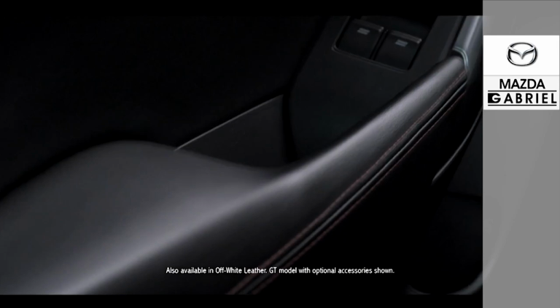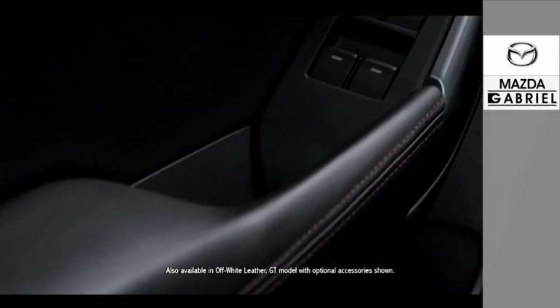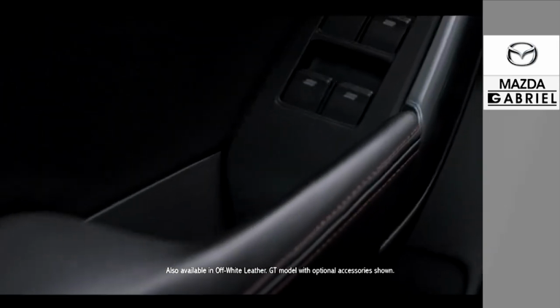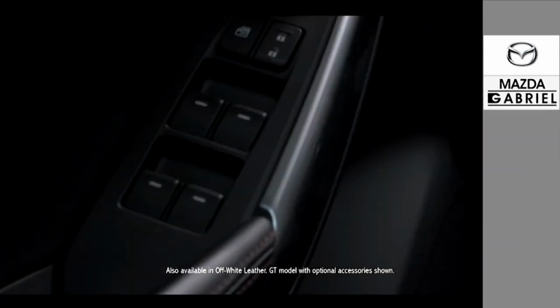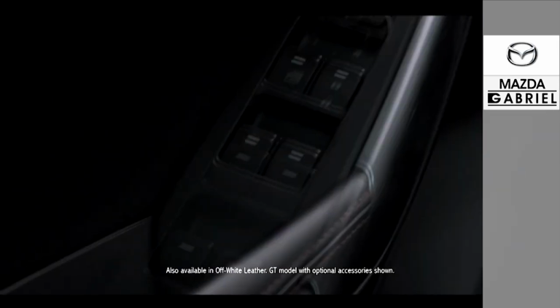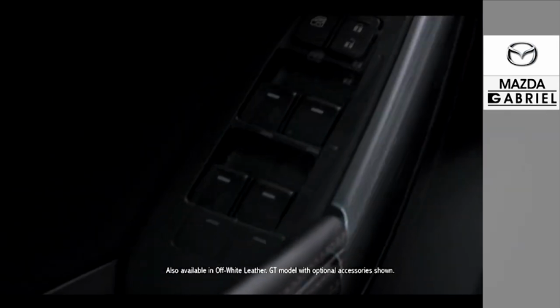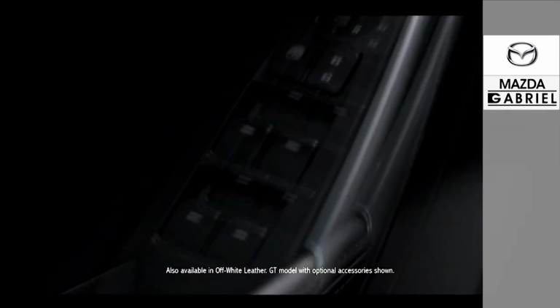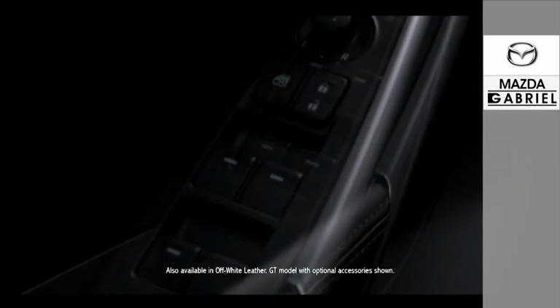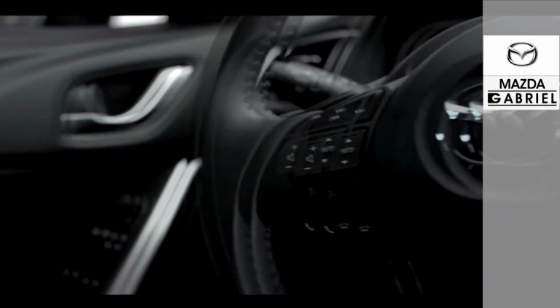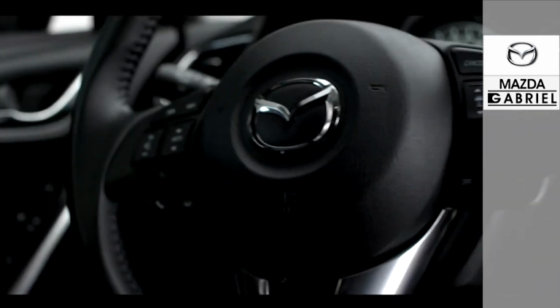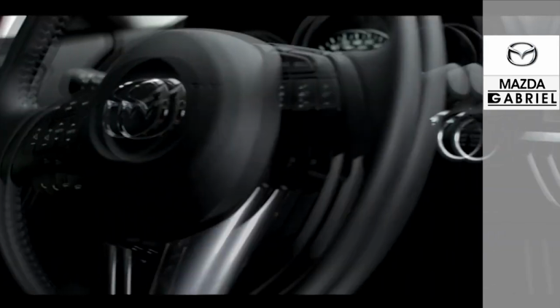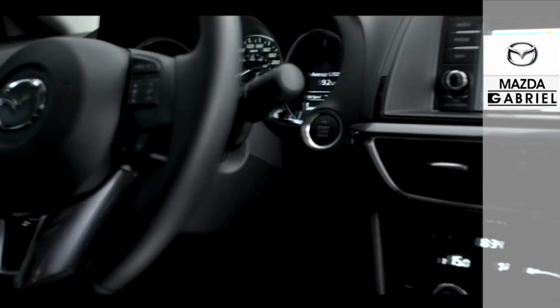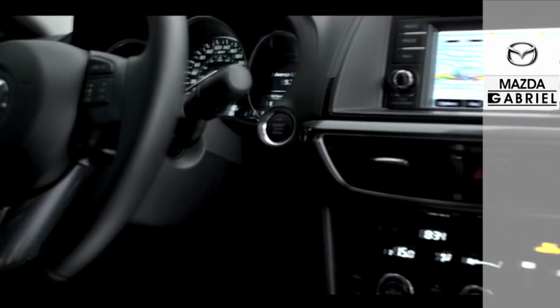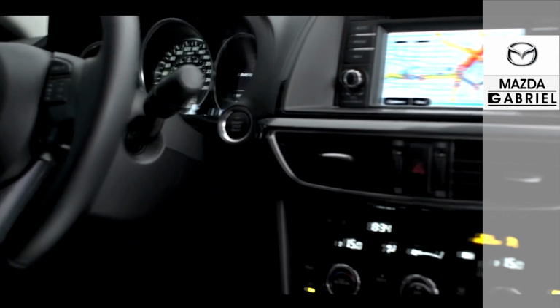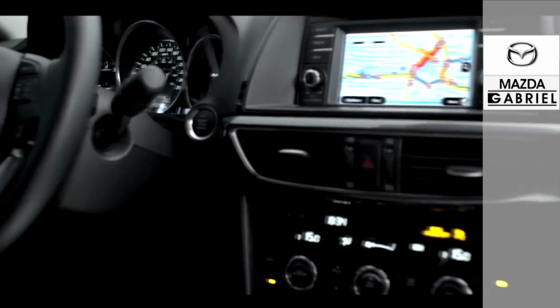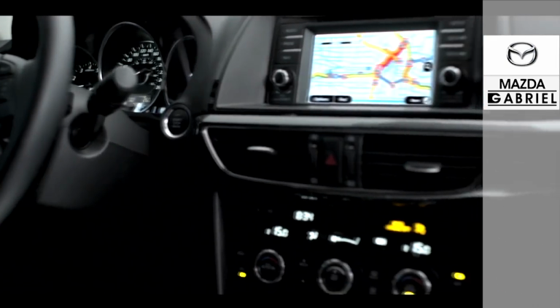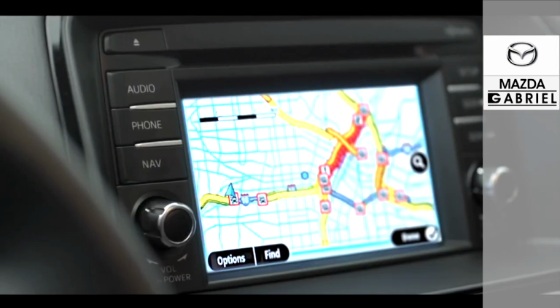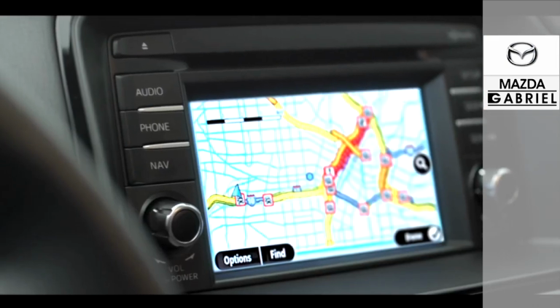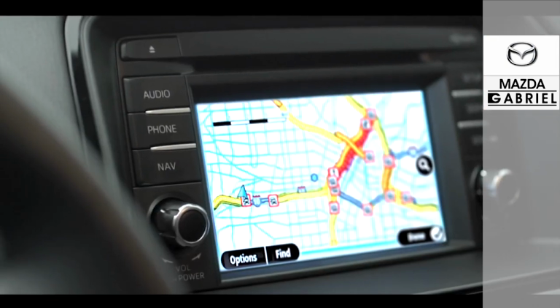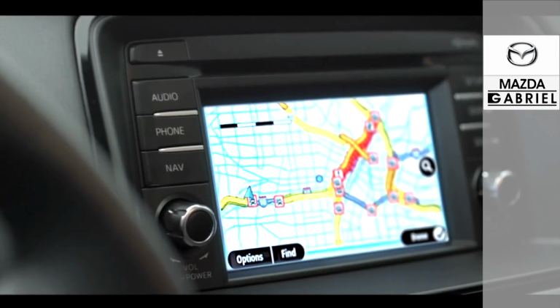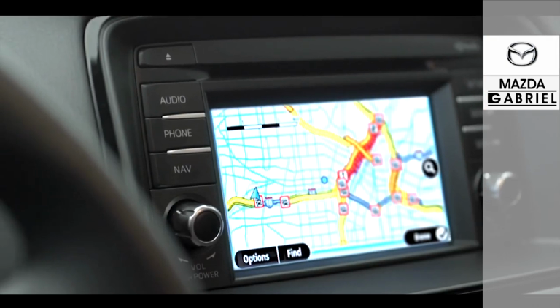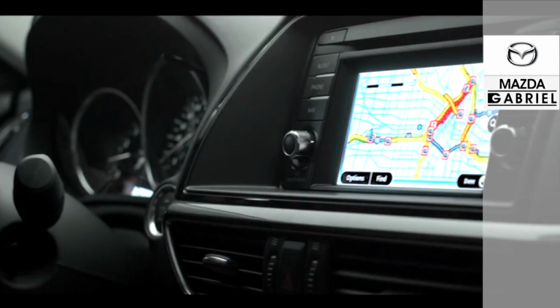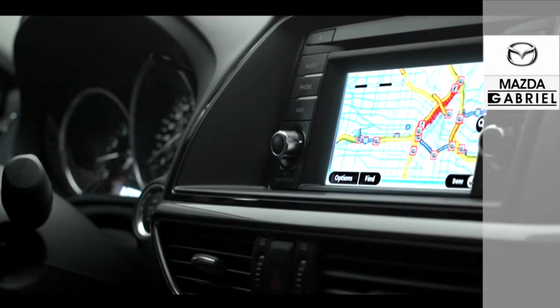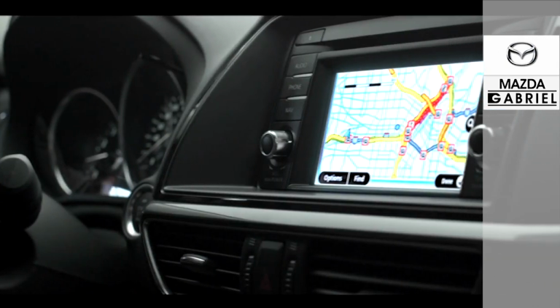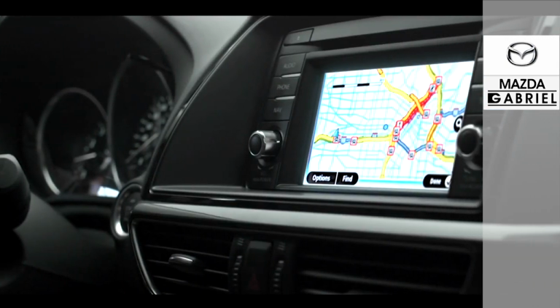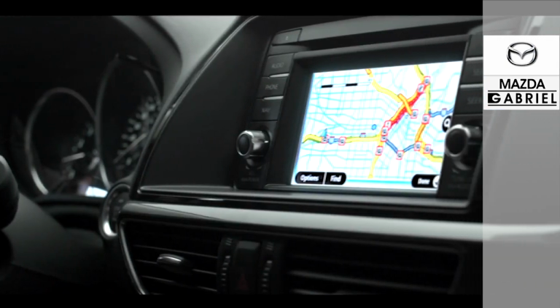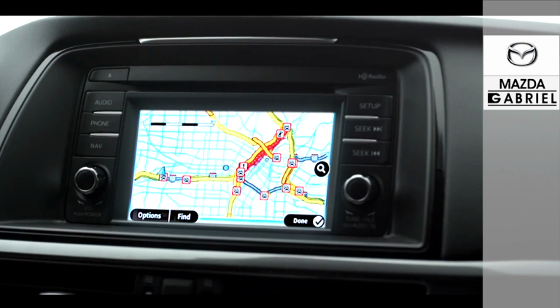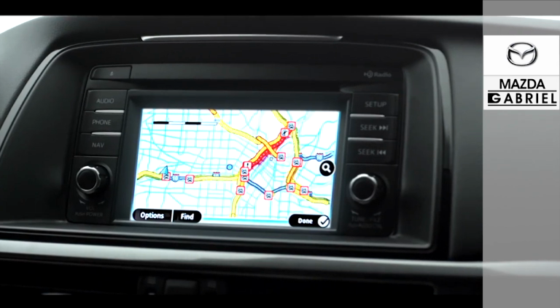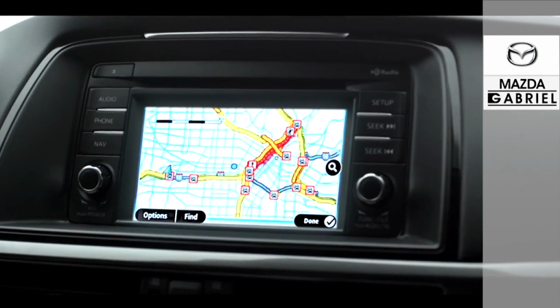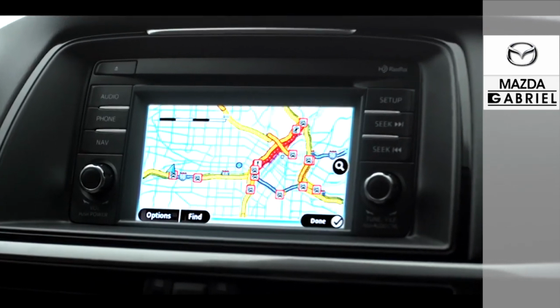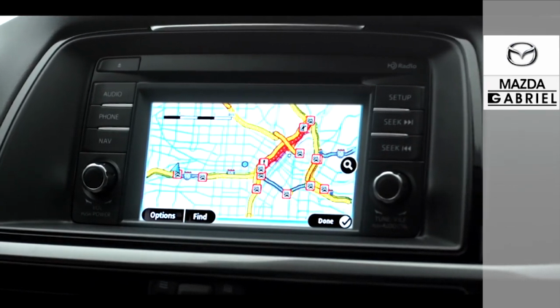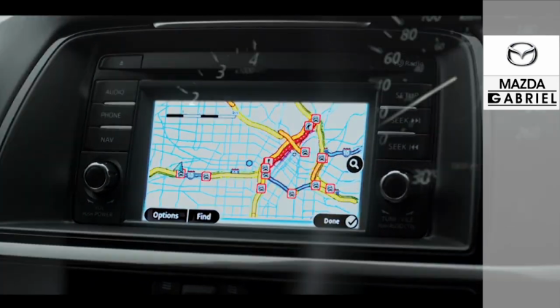Another feature you can control using the commander switch is the fully integrated TomTom navigation system that also uses voice recognition, so you can just tell it where you want to go without taking your hands off the wheel or your eyes off the road.